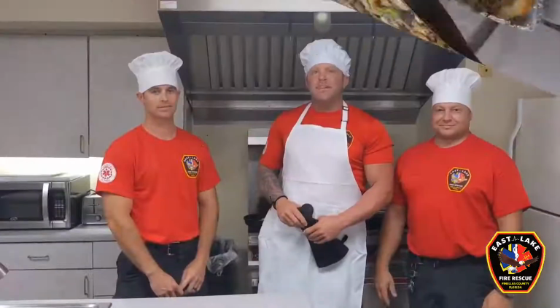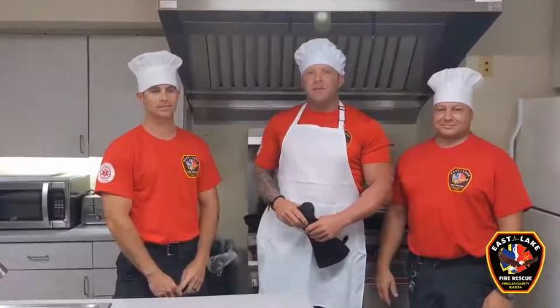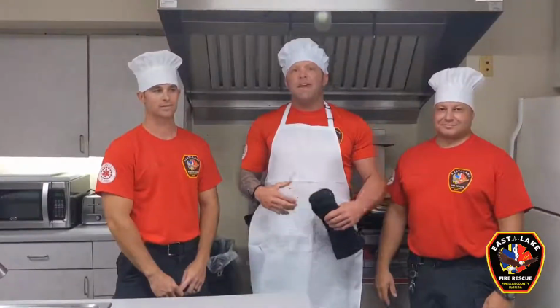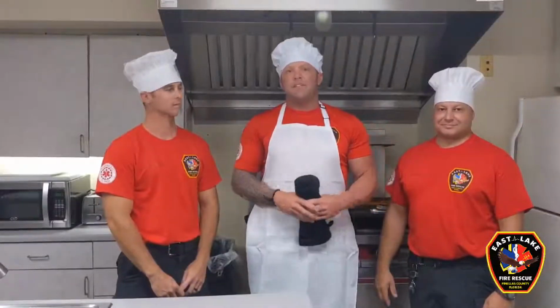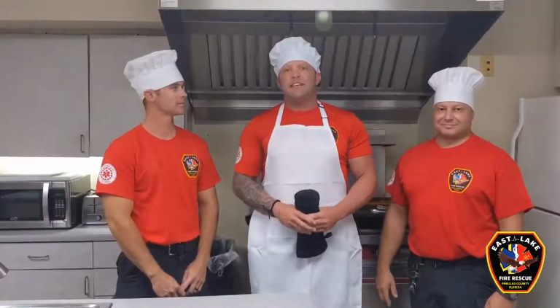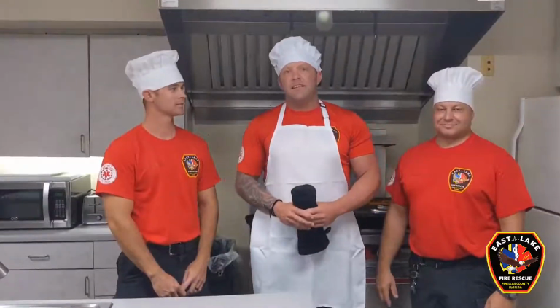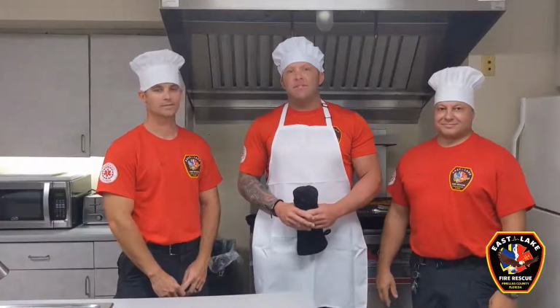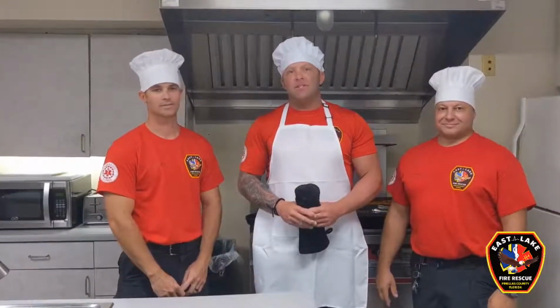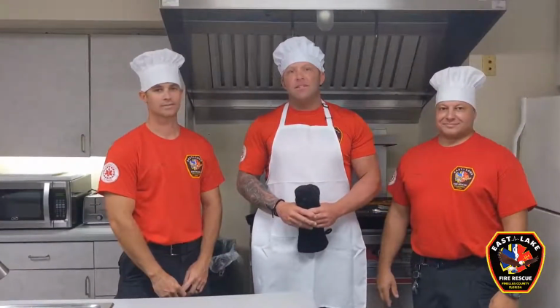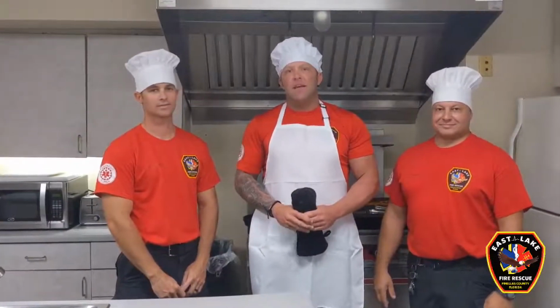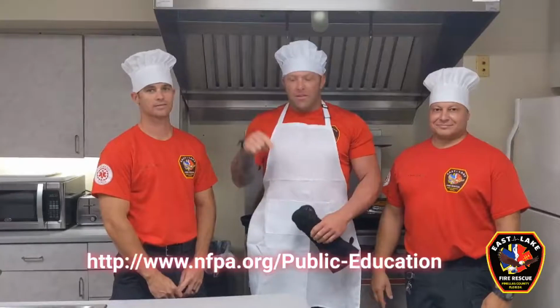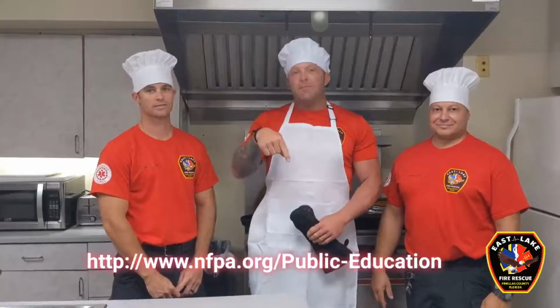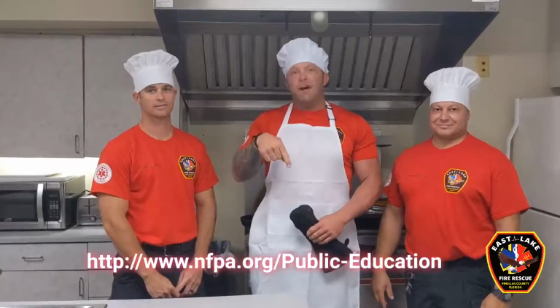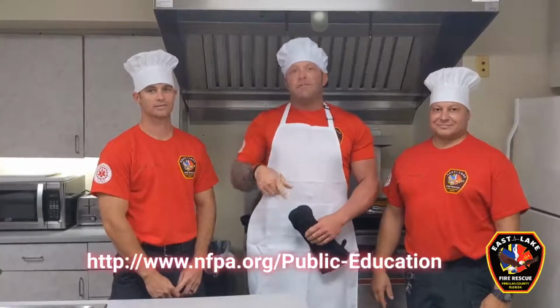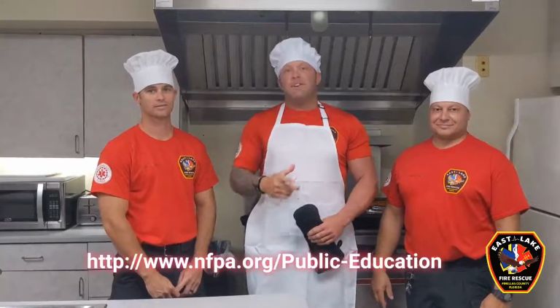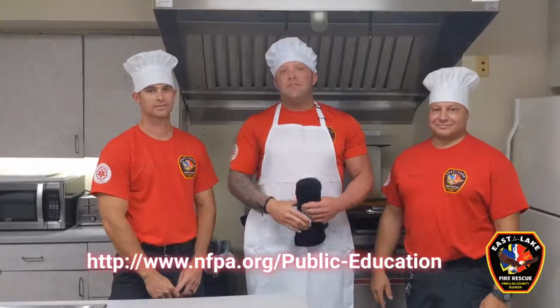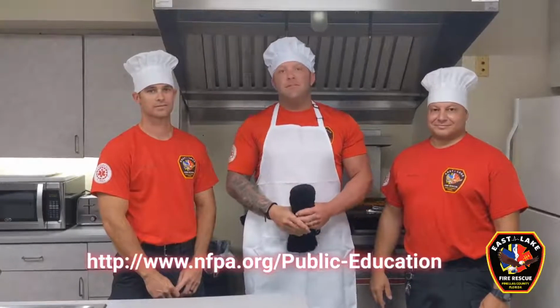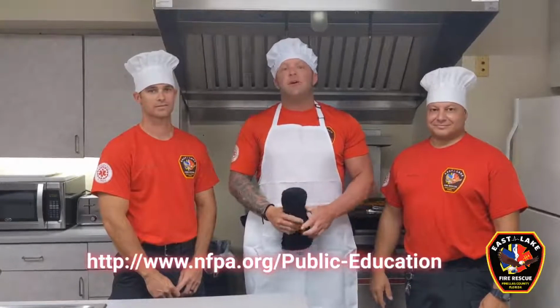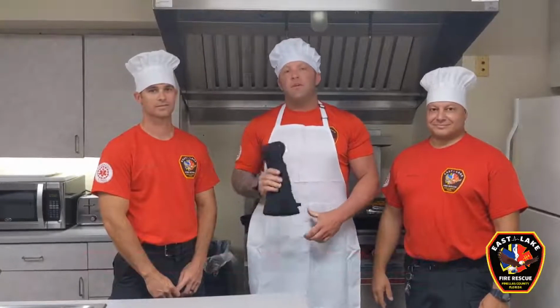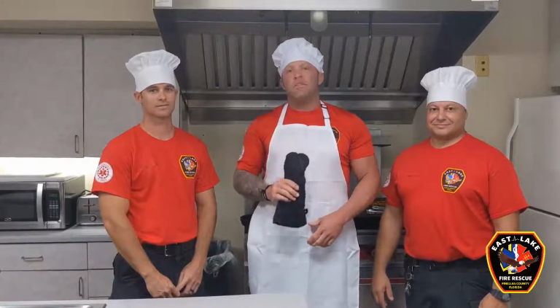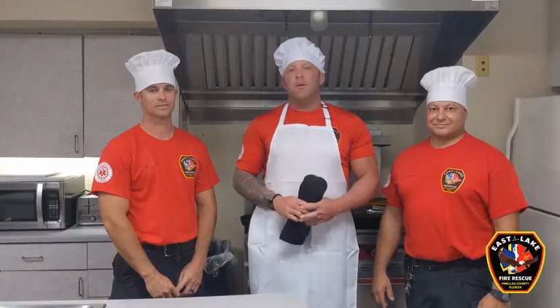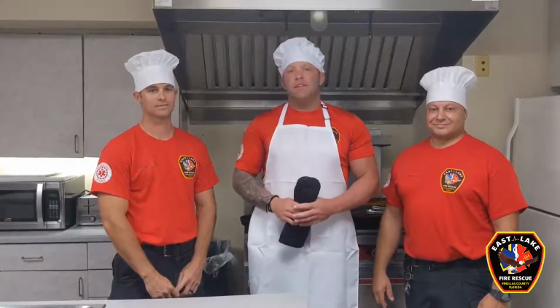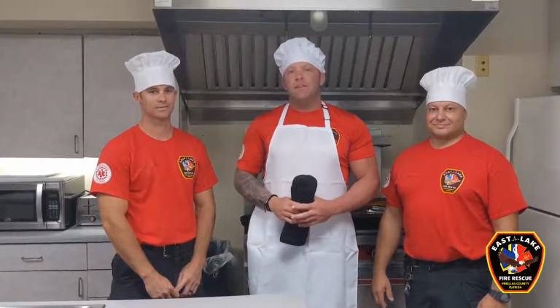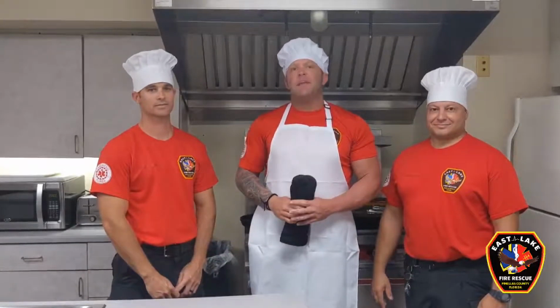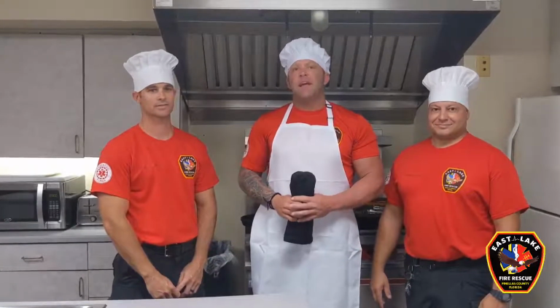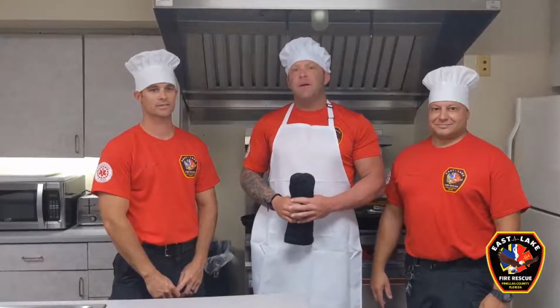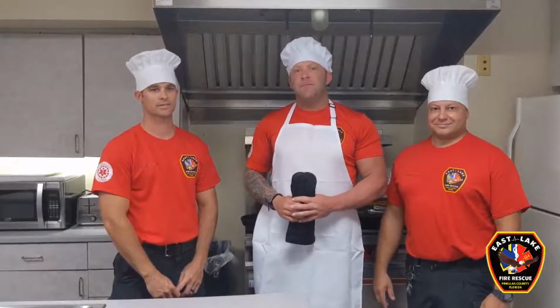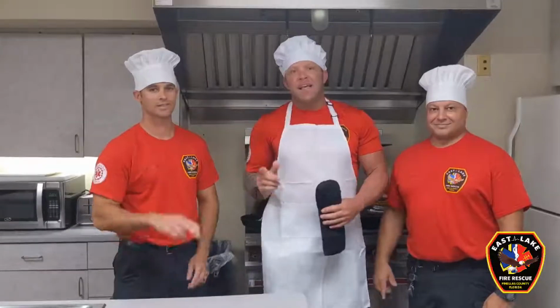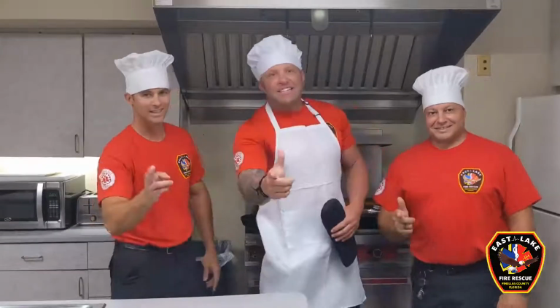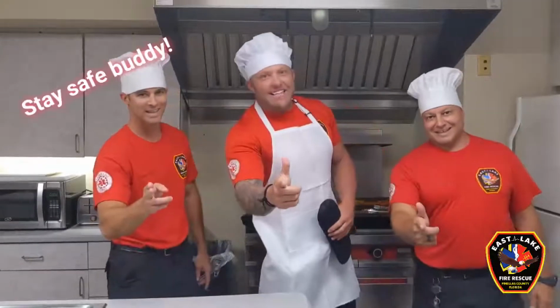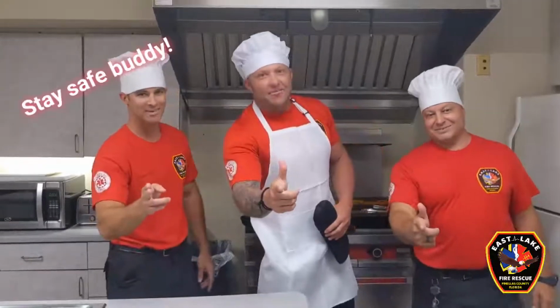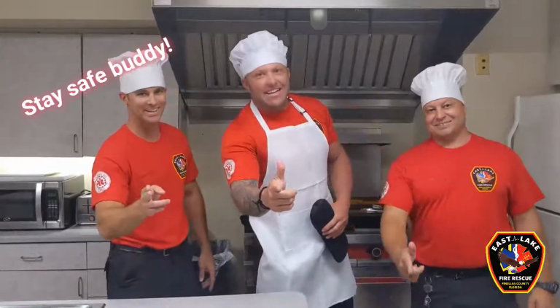Thanks for coming by Firehouse 56 and having some lunch with us. There's a link below for some more safety tips. Remember all the ones that we went over today. And remember — stay safe buddy!